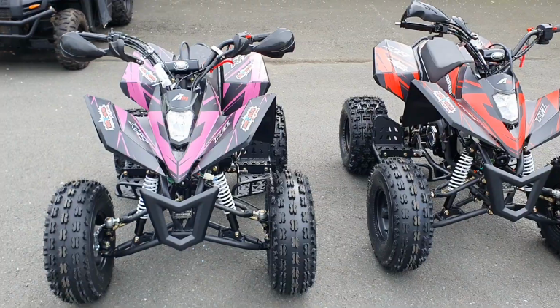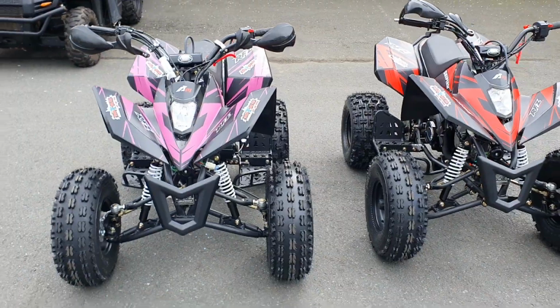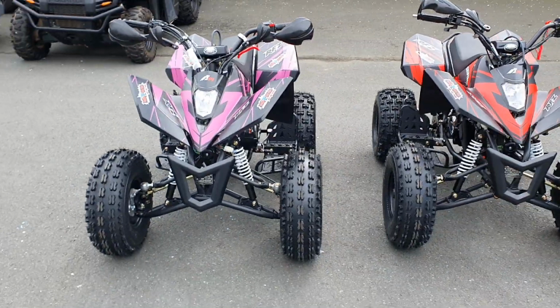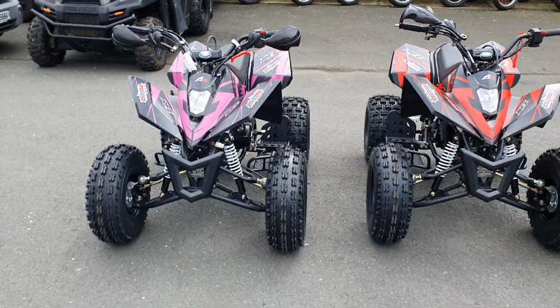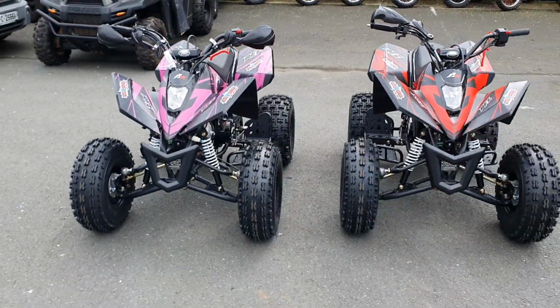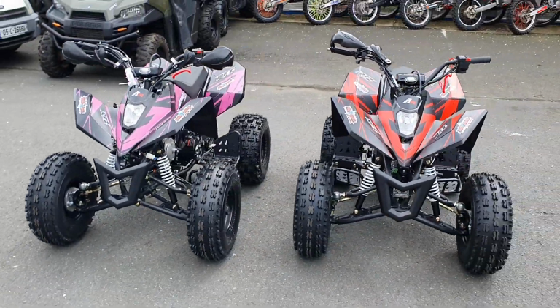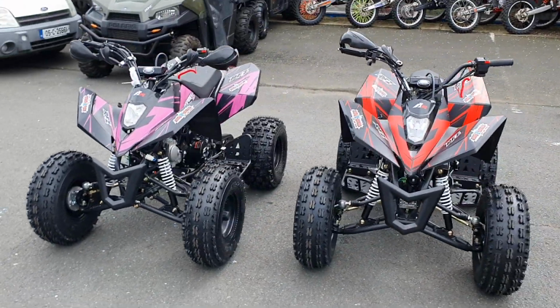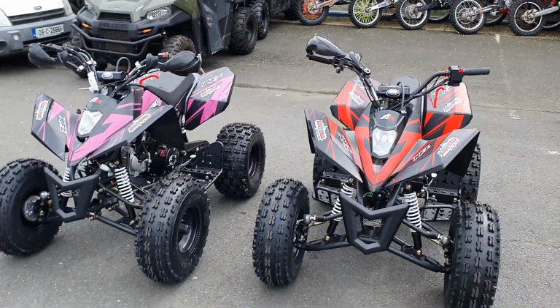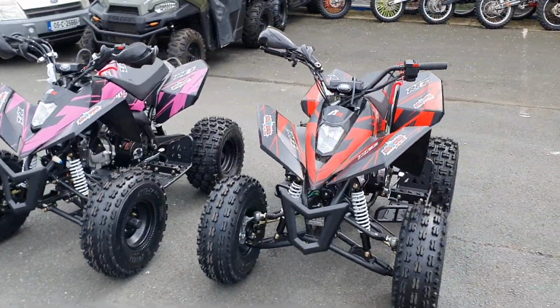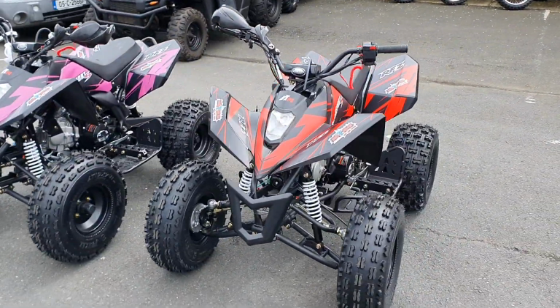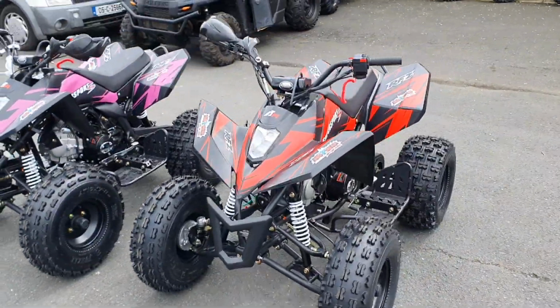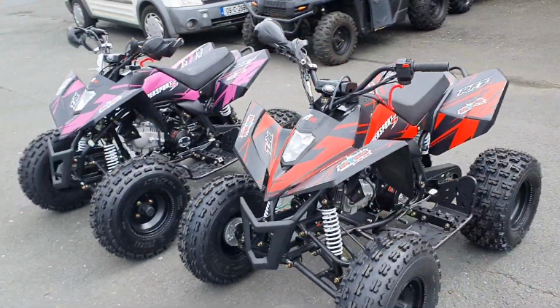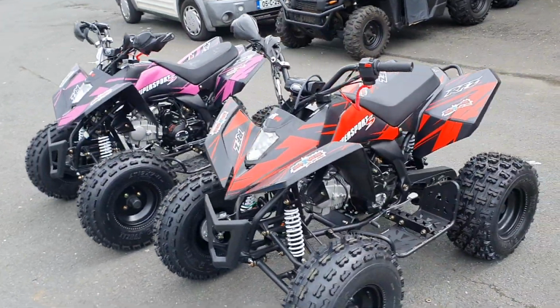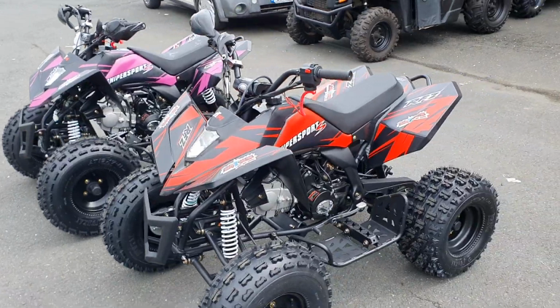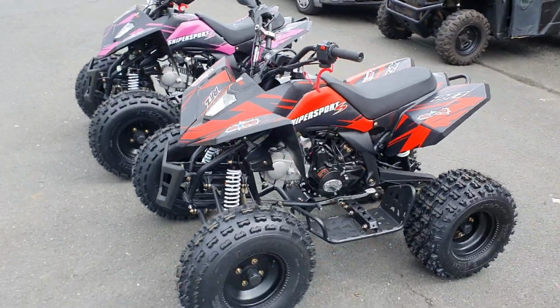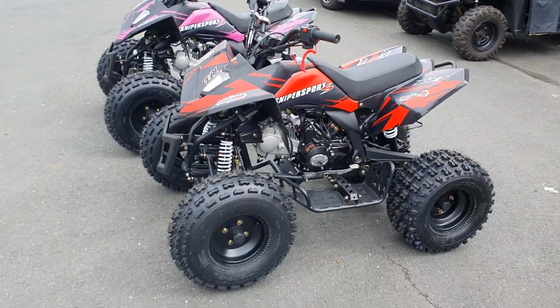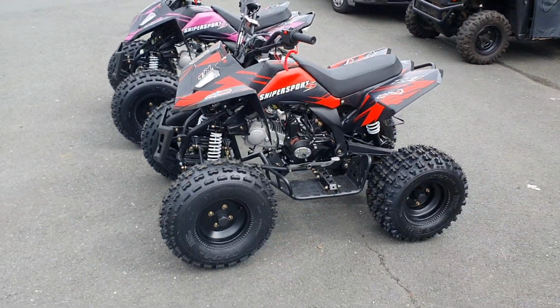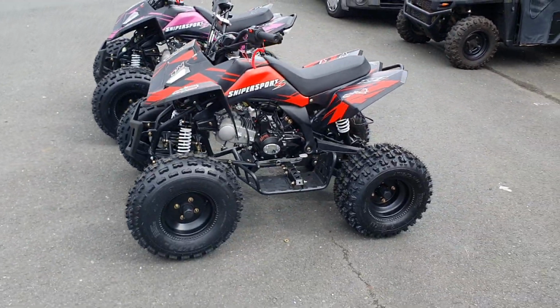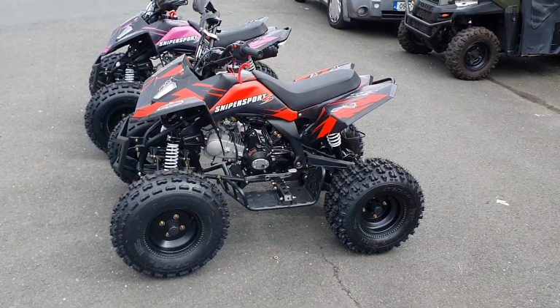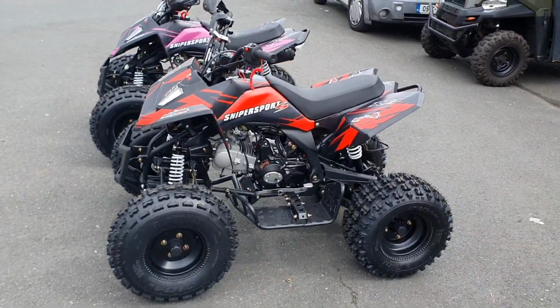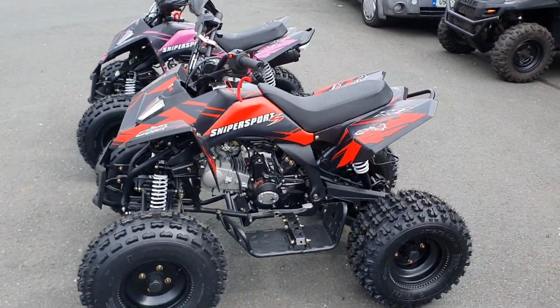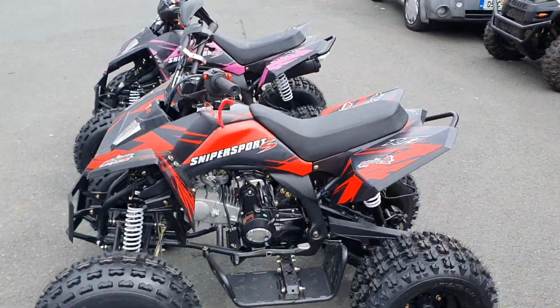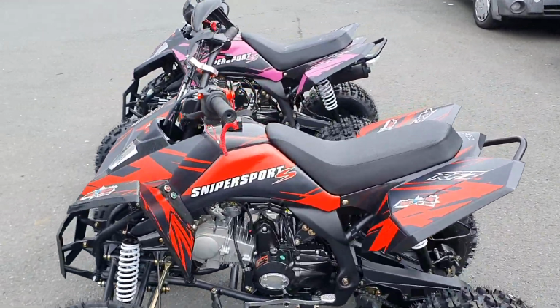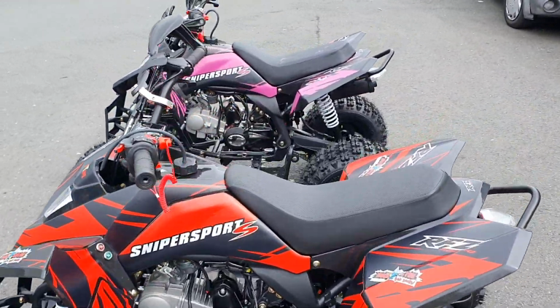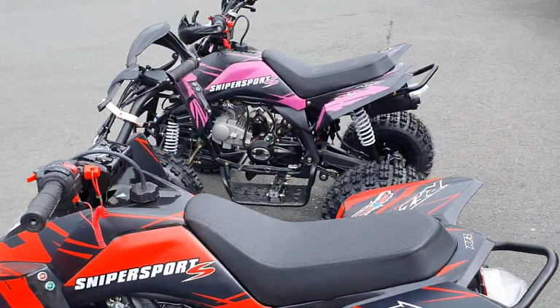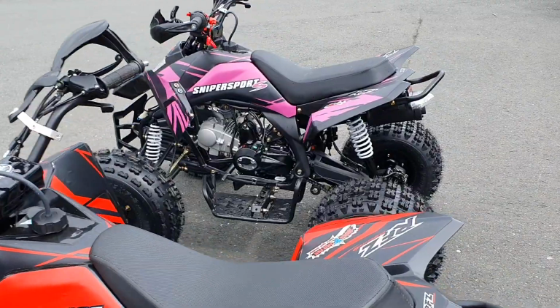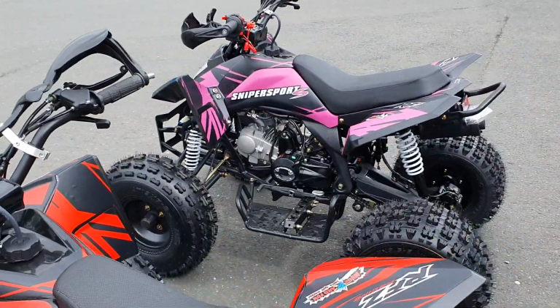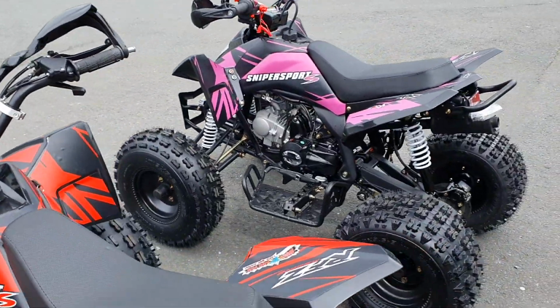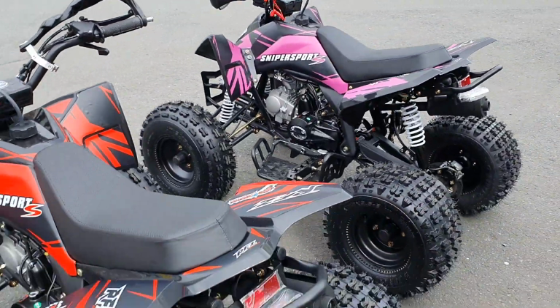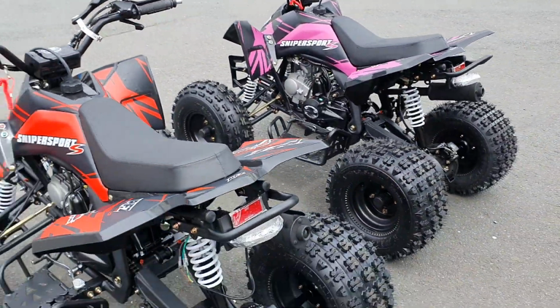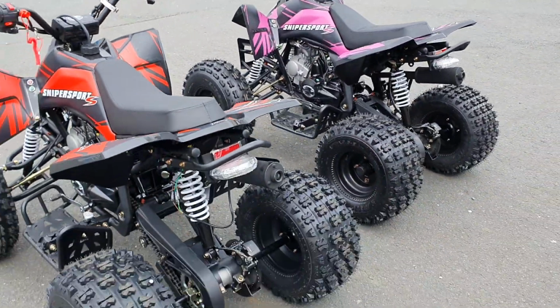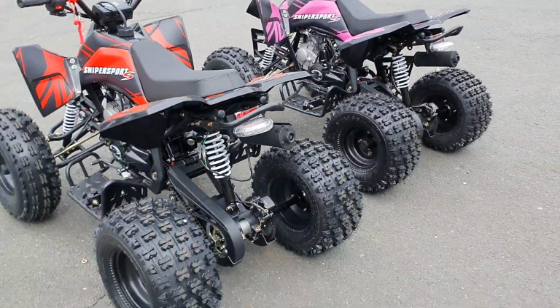Here we have the new Orion Sniper 125 — great value for money, great size. It was kind of built for everybody in the family. Semi-automatic, so no clutch, and it has reverse.